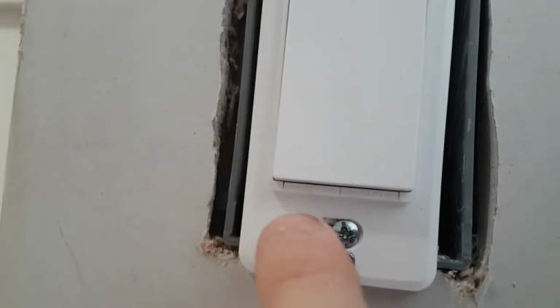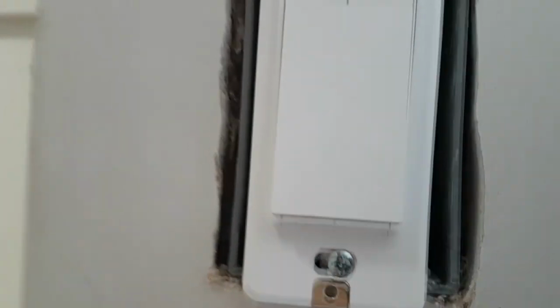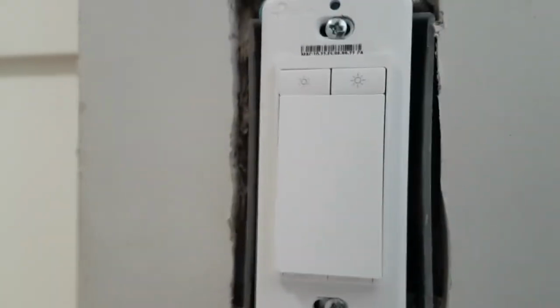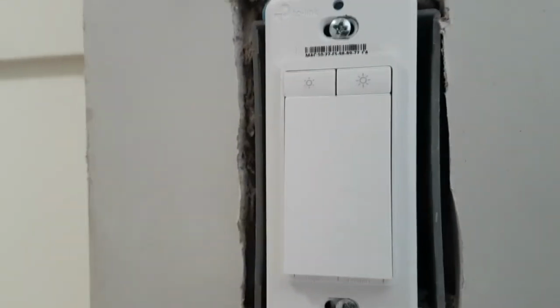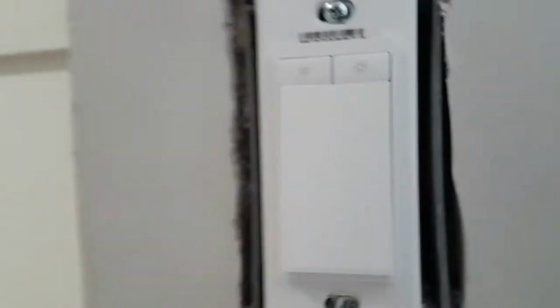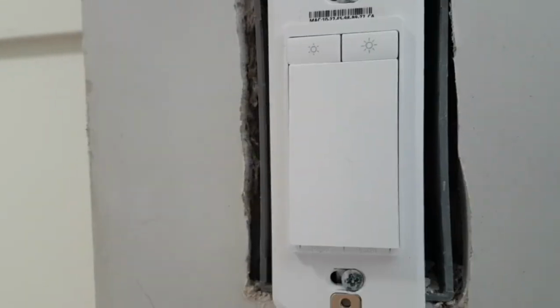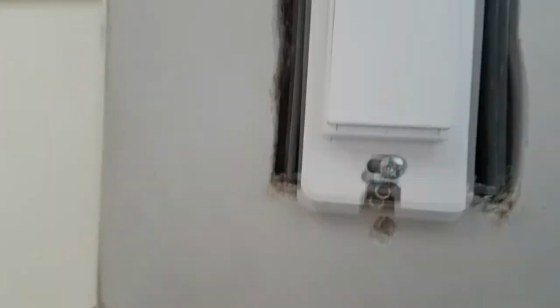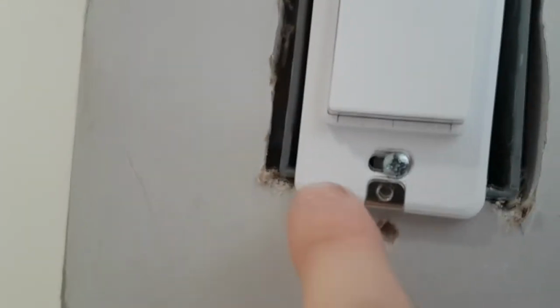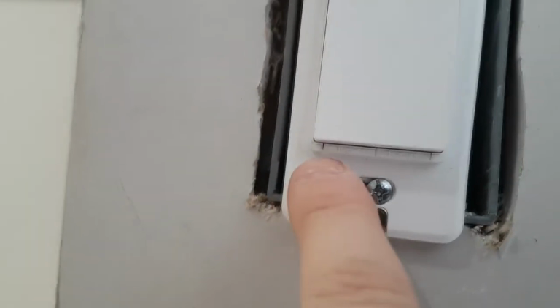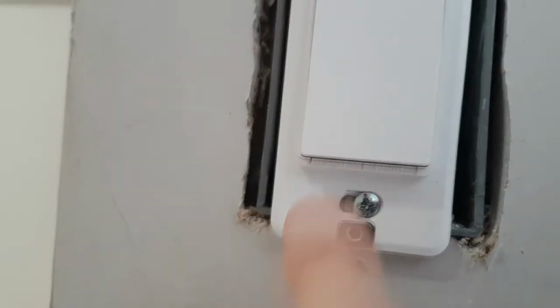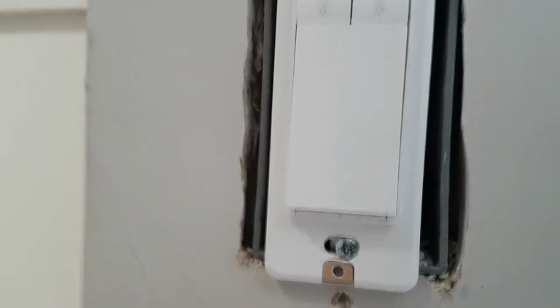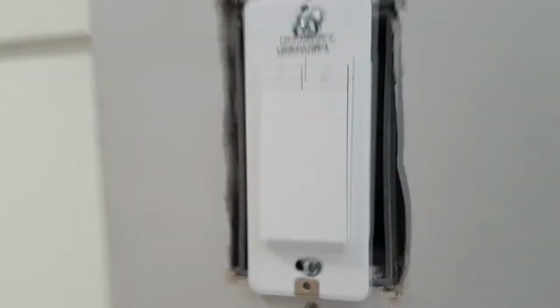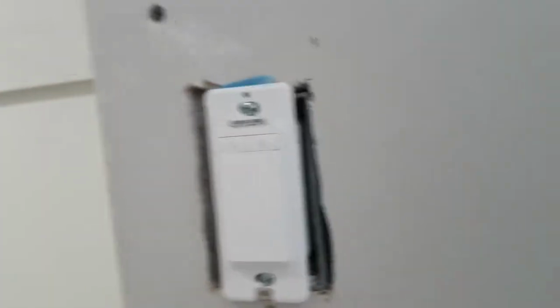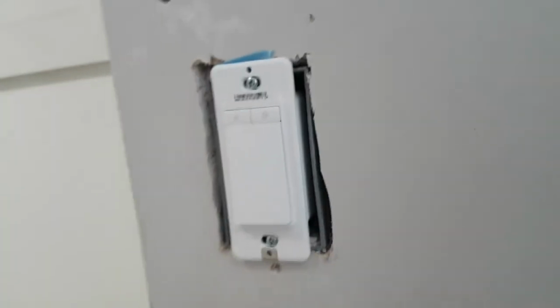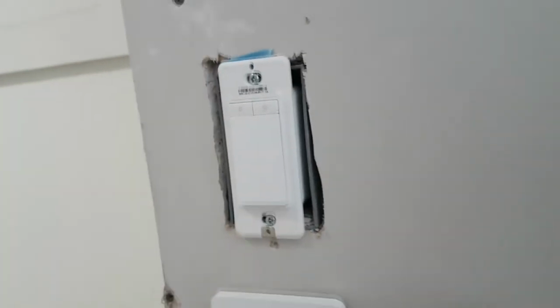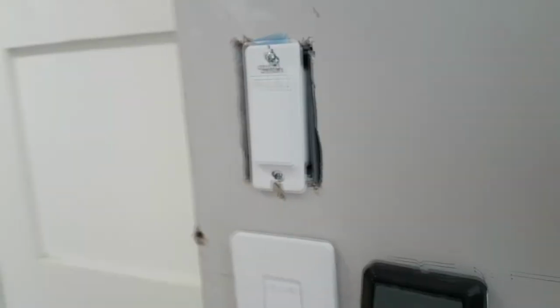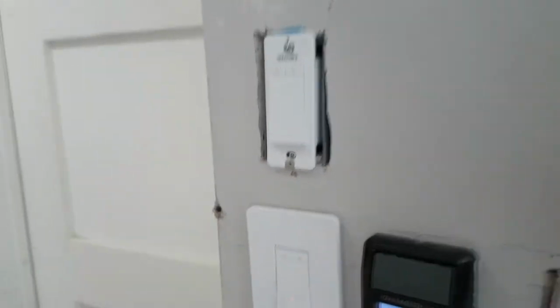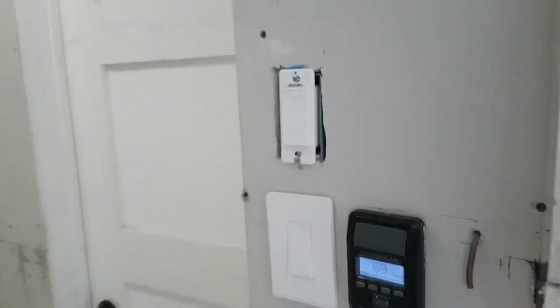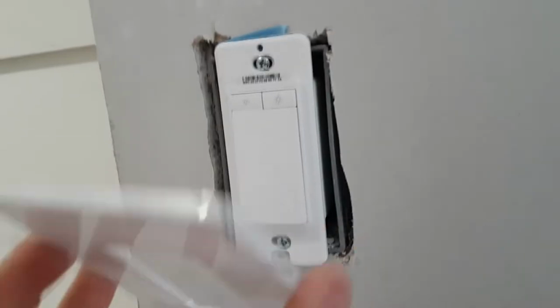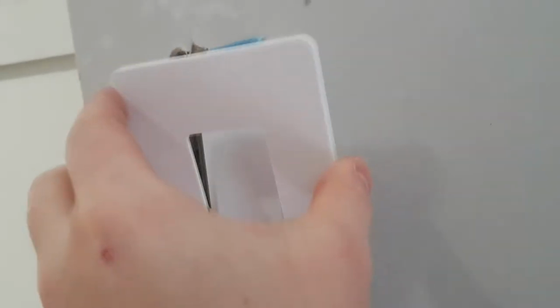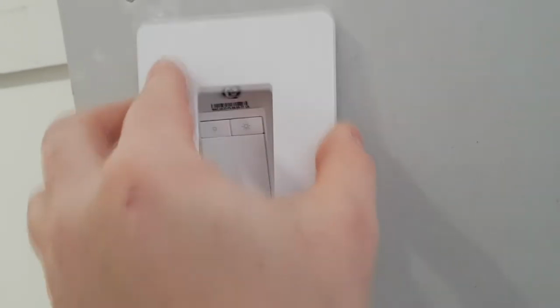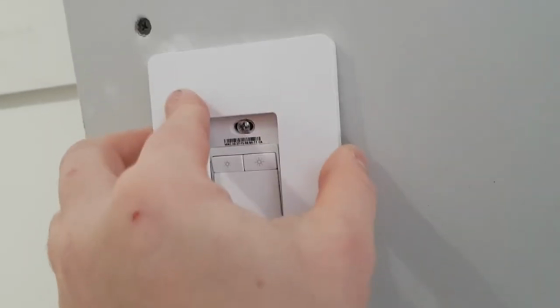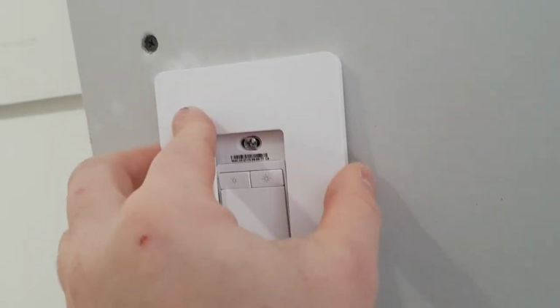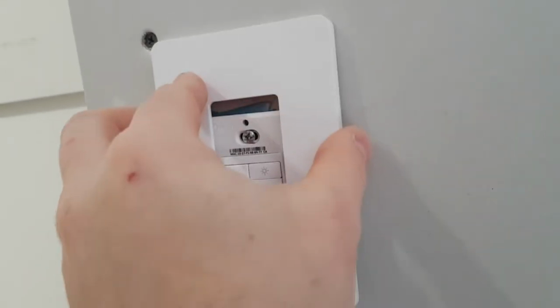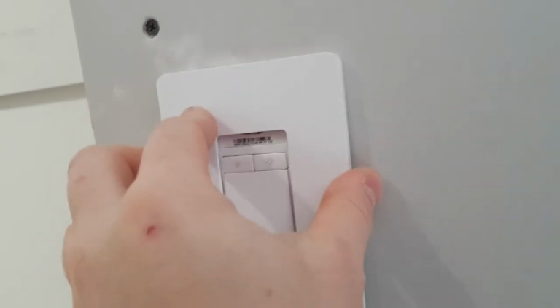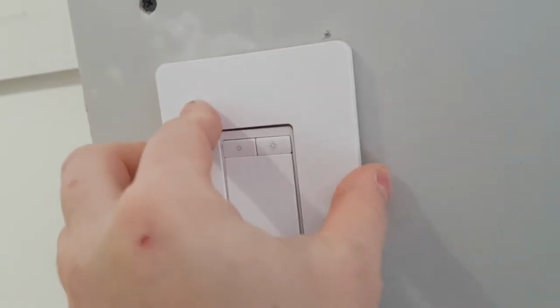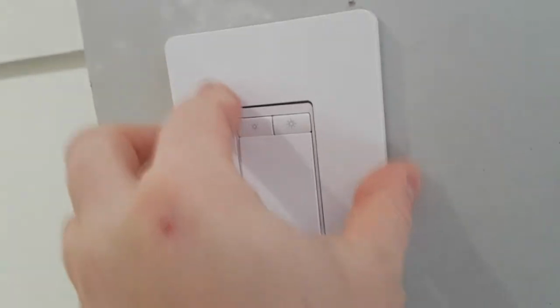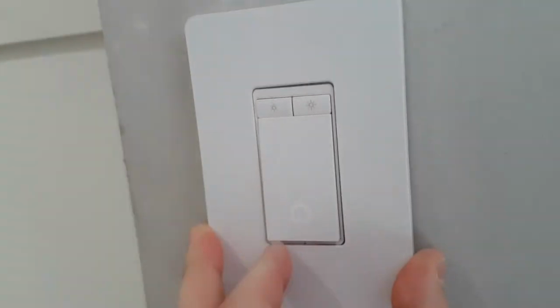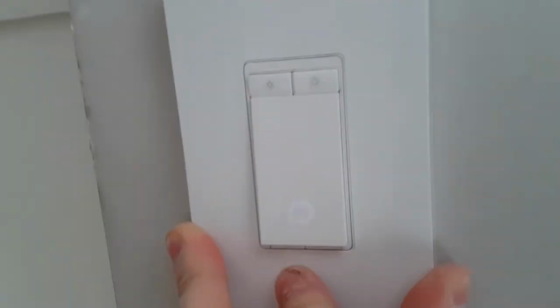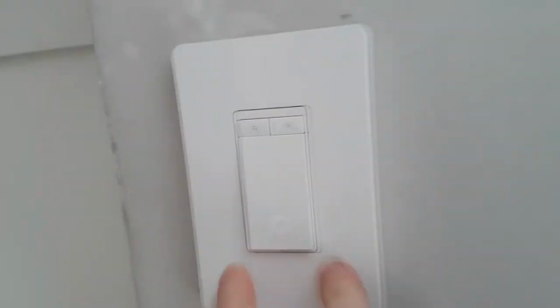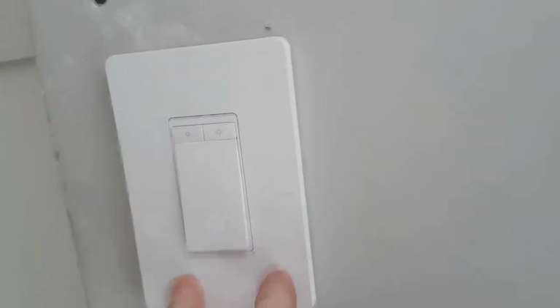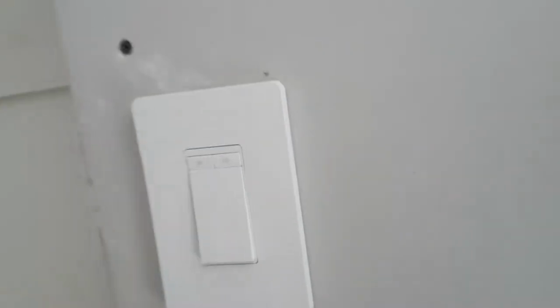Reset is used when you're initially installing and configuring your system. You want to hold it for about five seconds, and that will start pairing it with your phone. To put the cover on, we start at the top and clip it in, then just press it in.